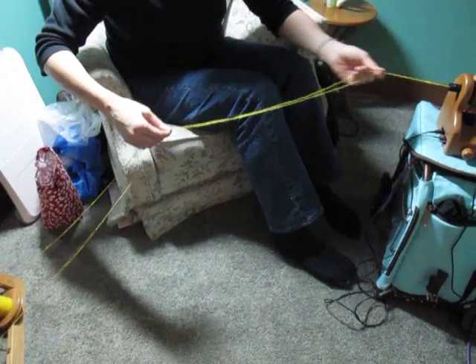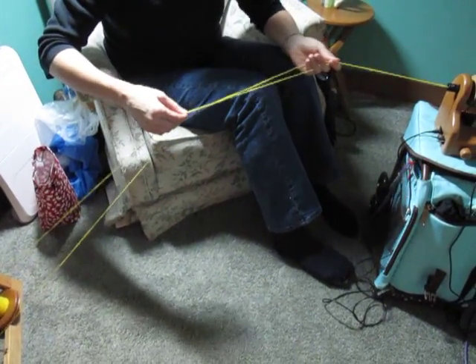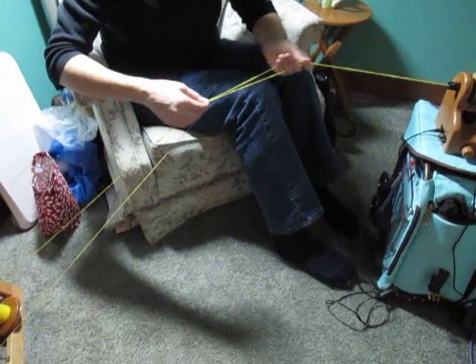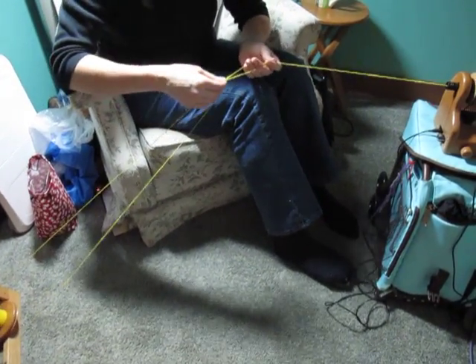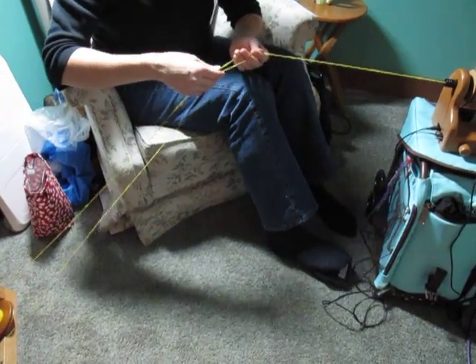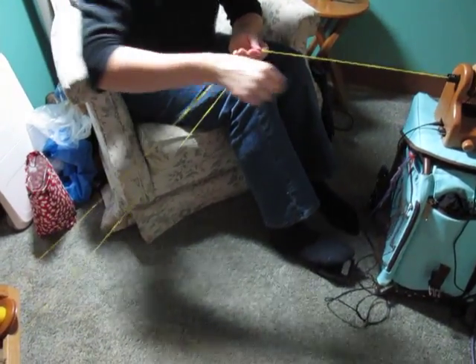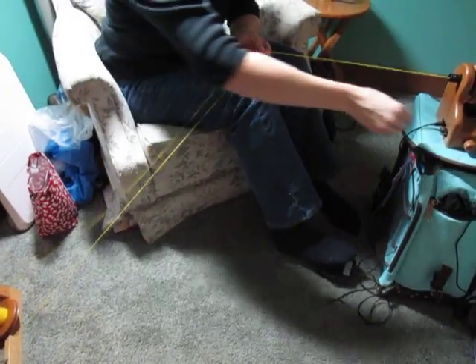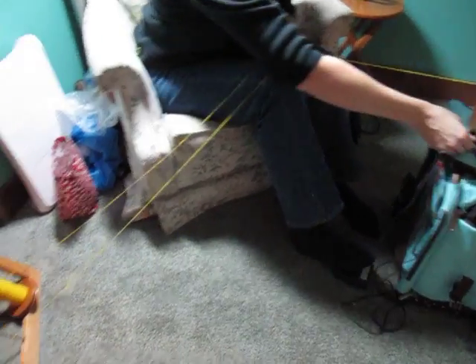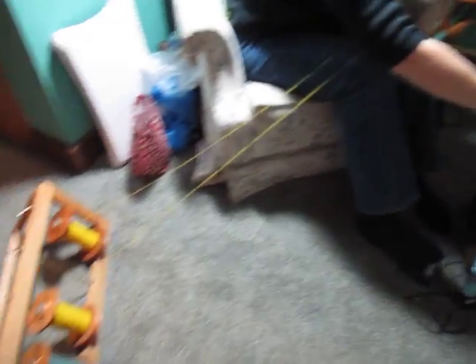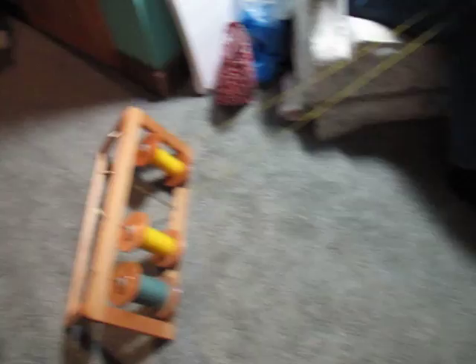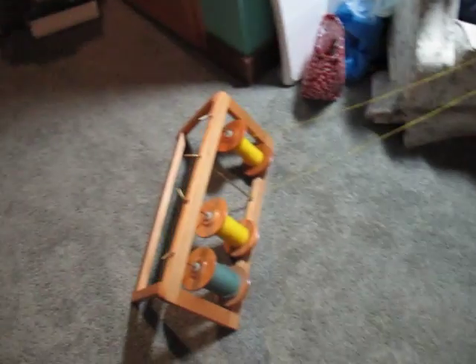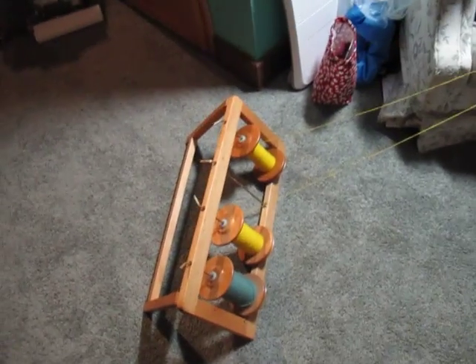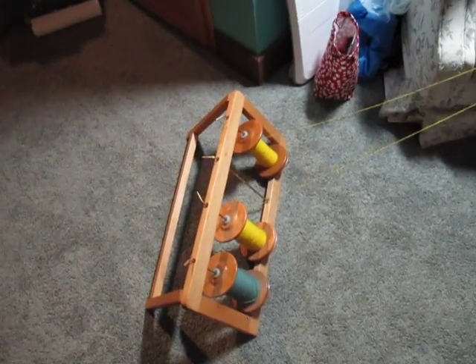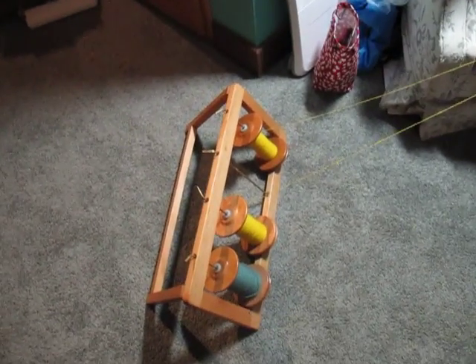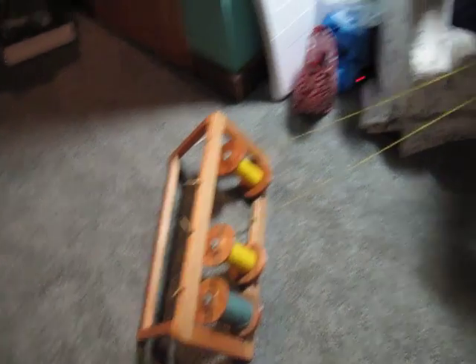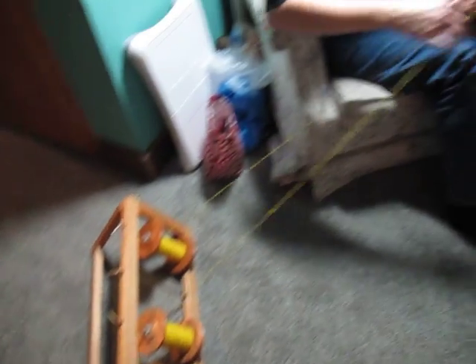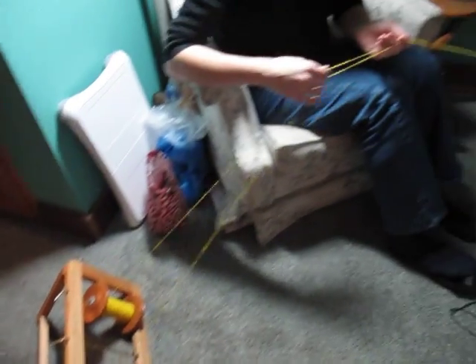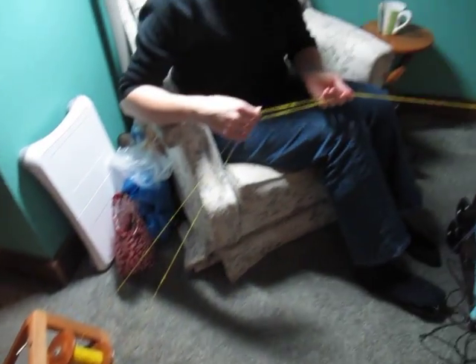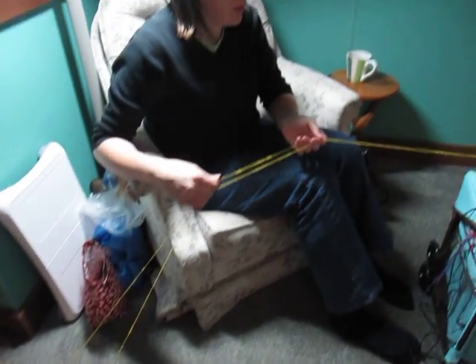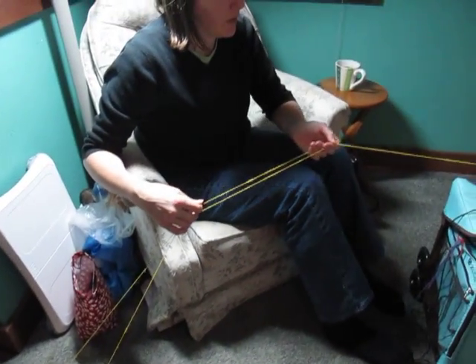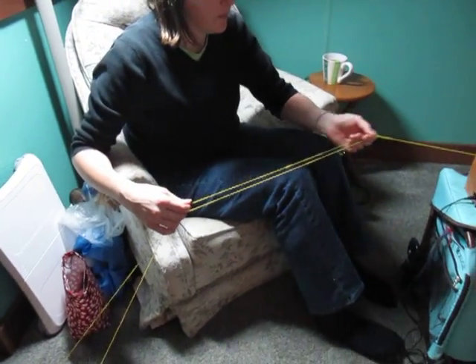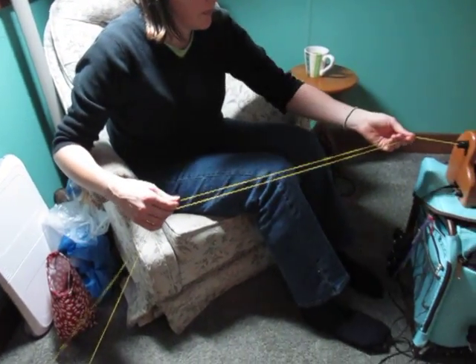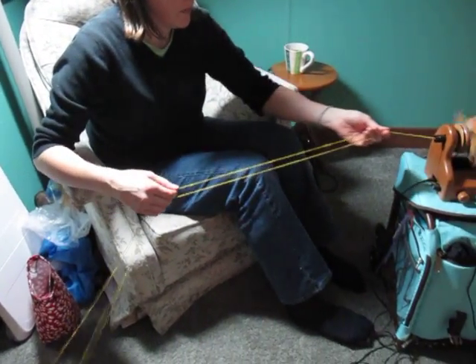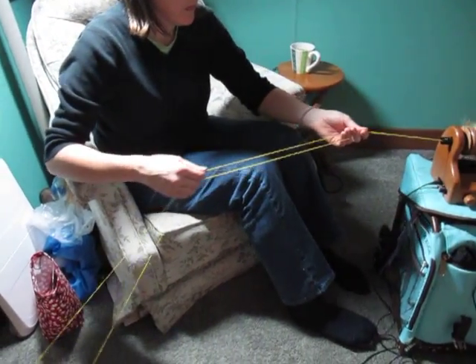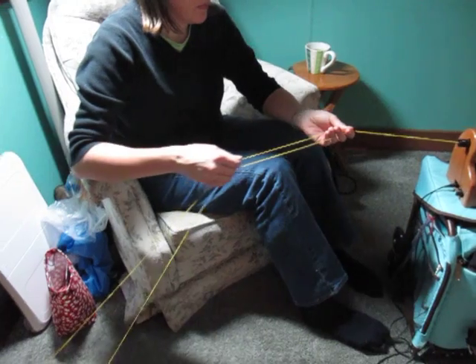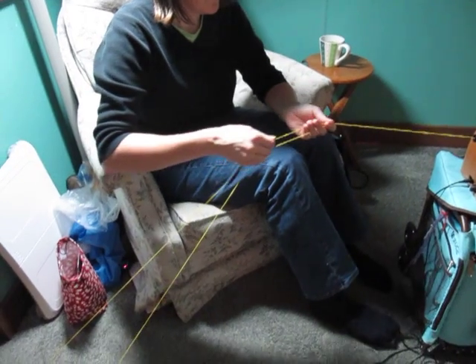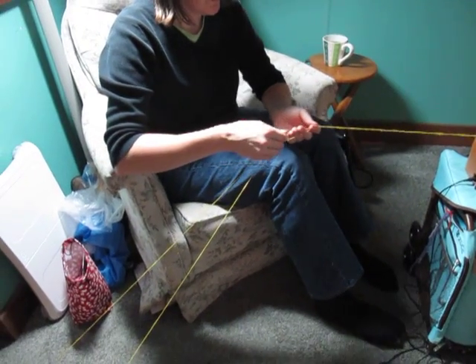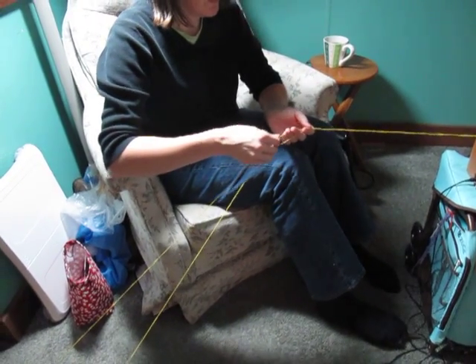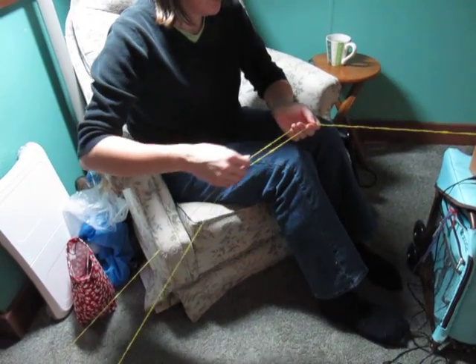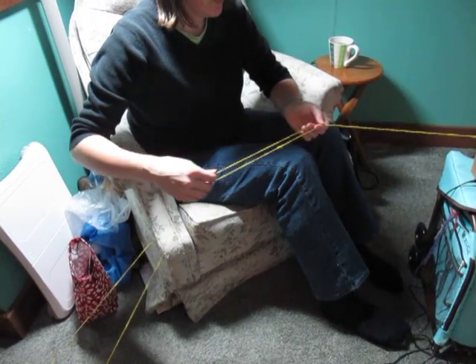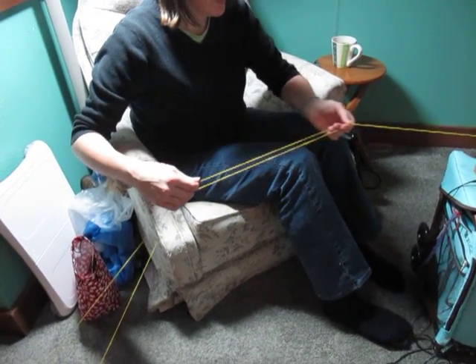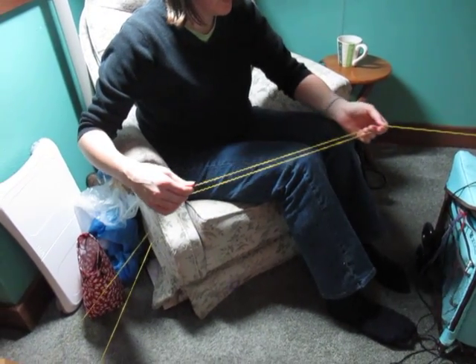Let me do this slower for you. I'm usually doing my plying that faster. Now I'll slow it down. This is at a much more sedate pace.